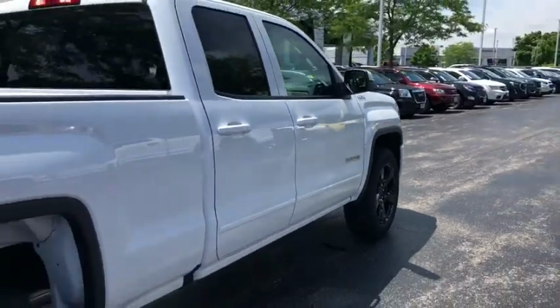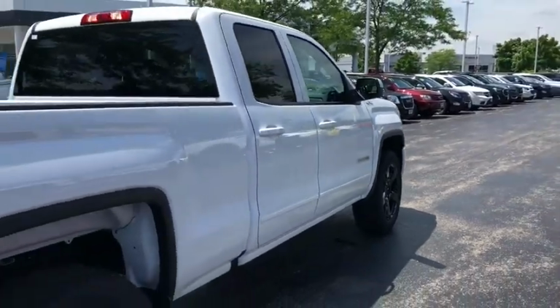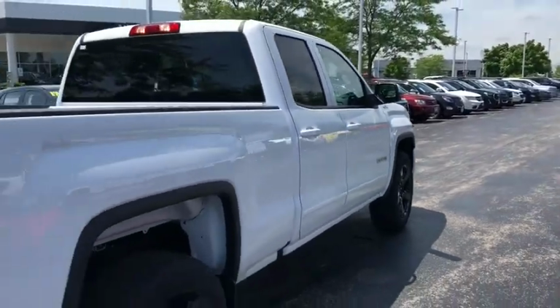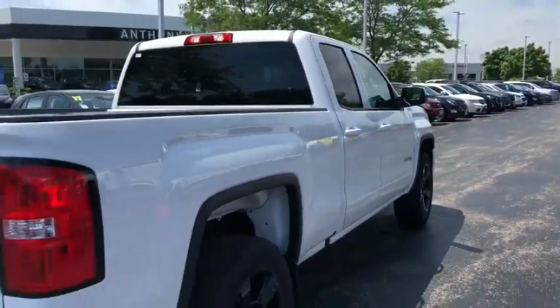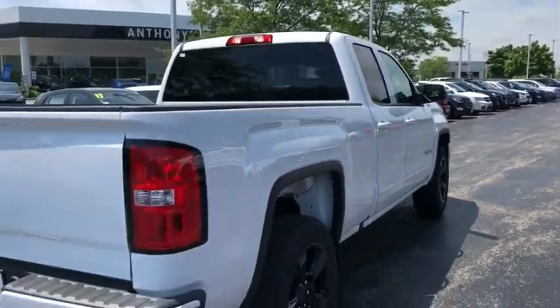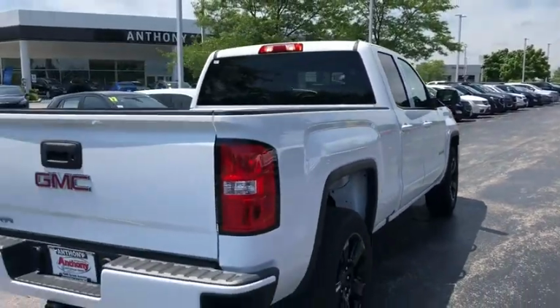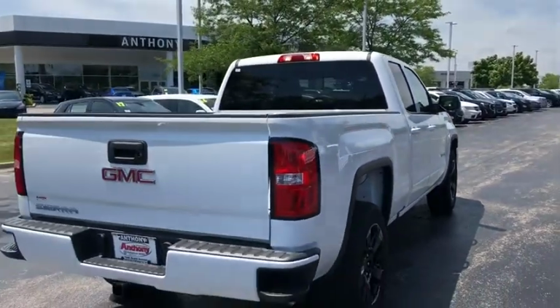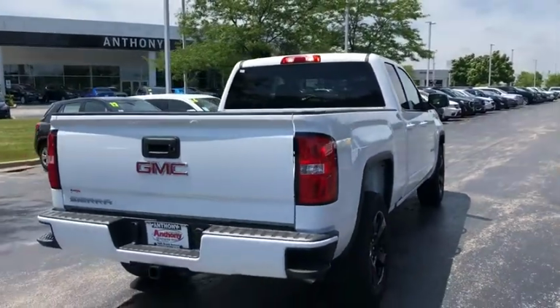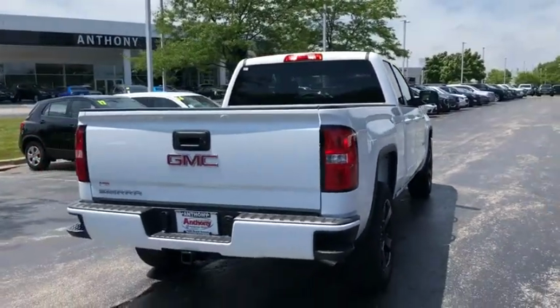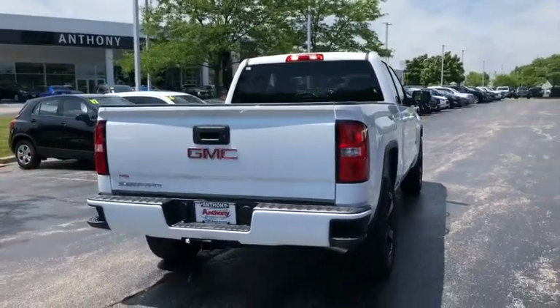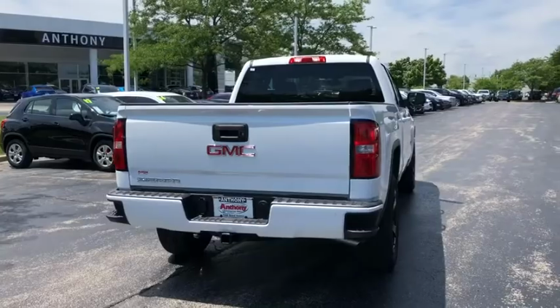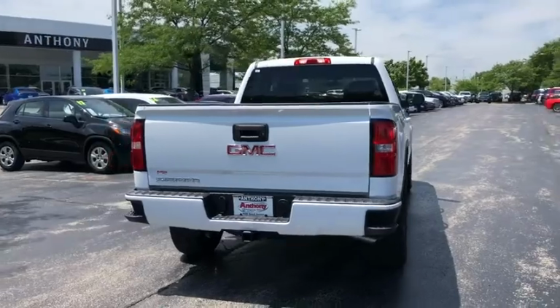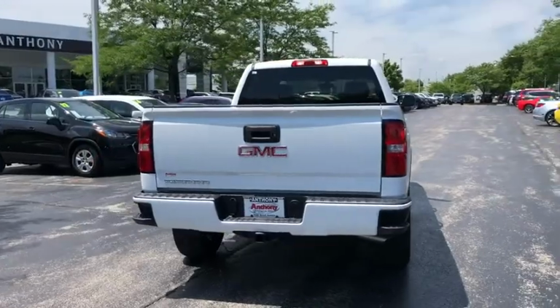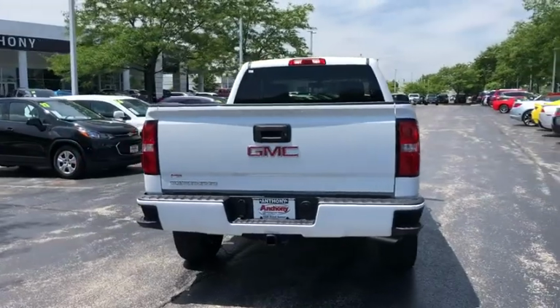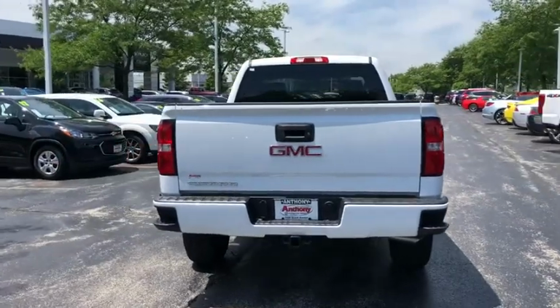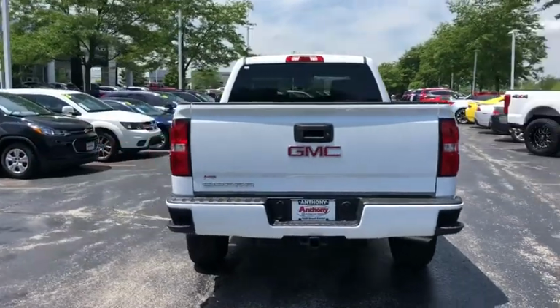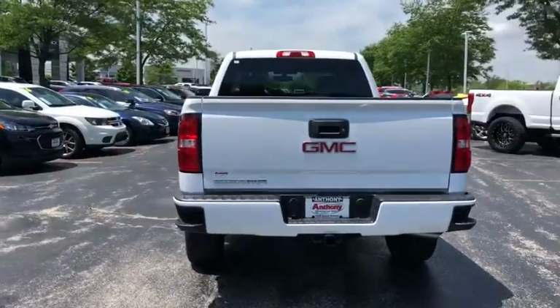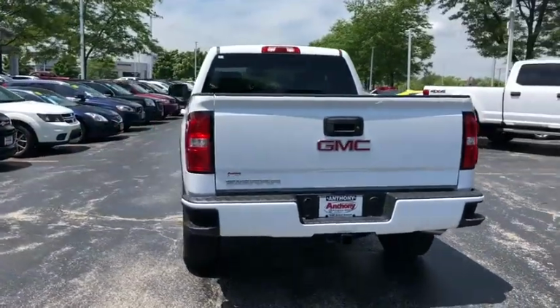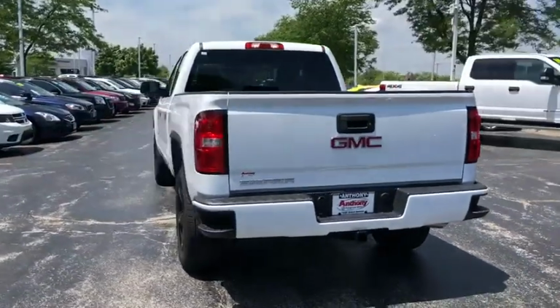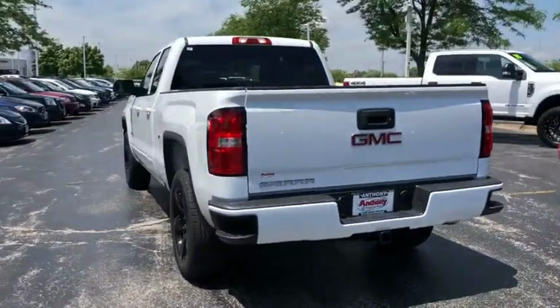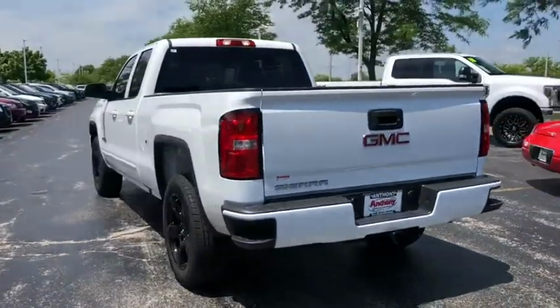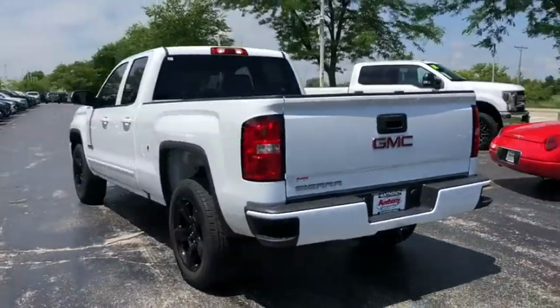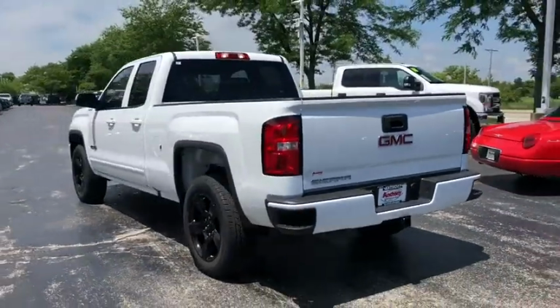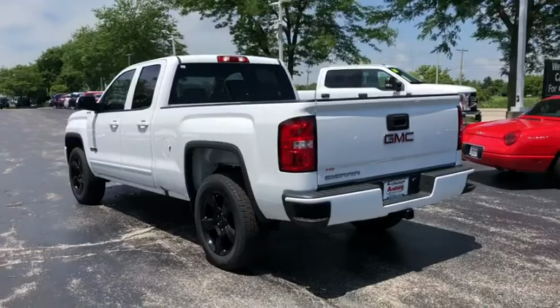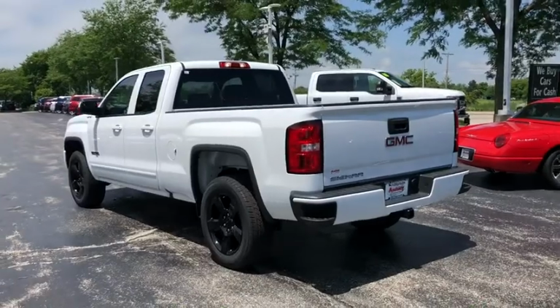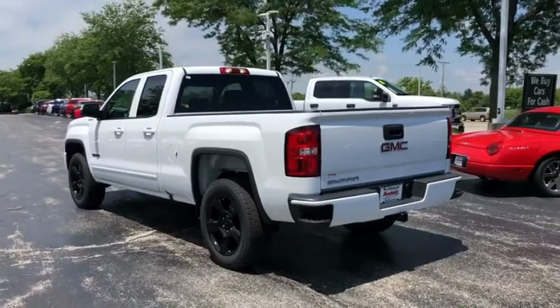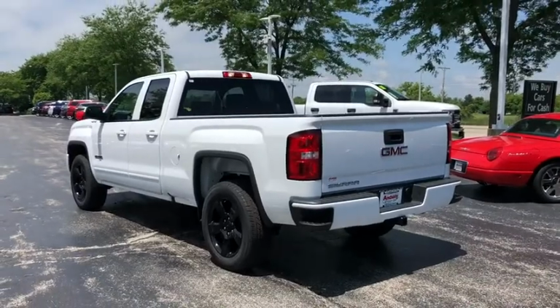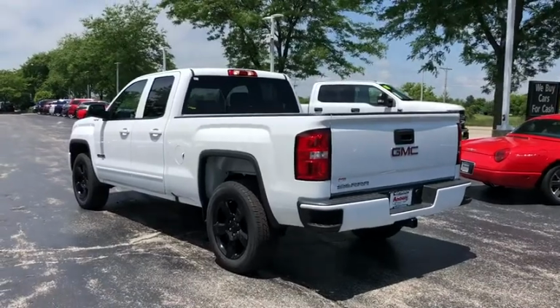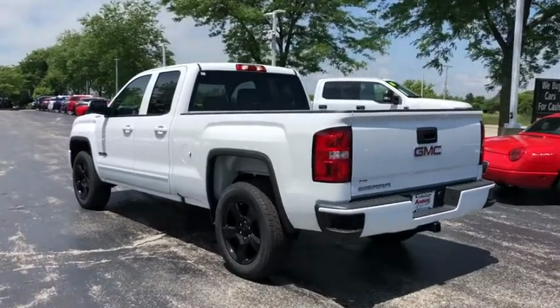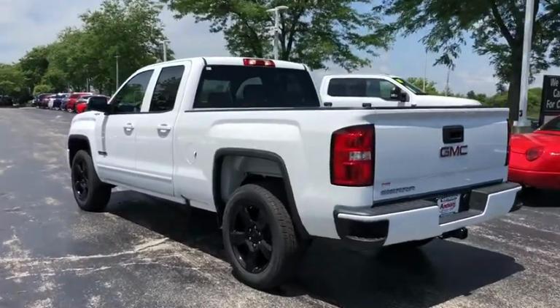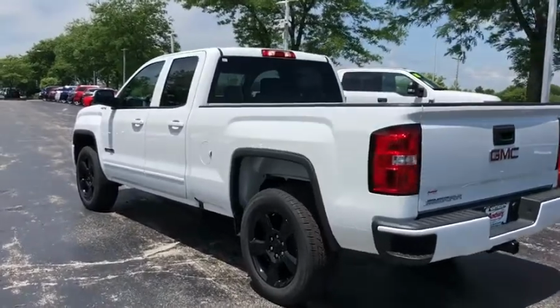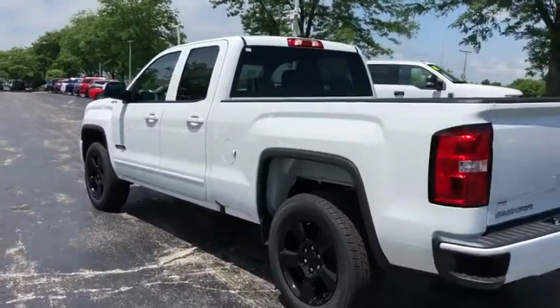Sierra 1500 now comes with an automatic transmission that combines high max hauling capability with precise control. This isn't just a vehicle, it's an experience. So stop in for a test drive today.